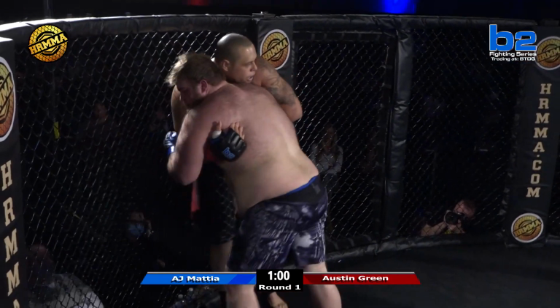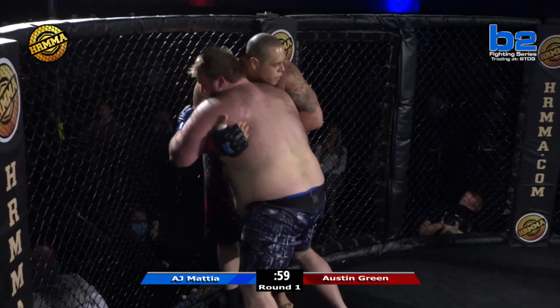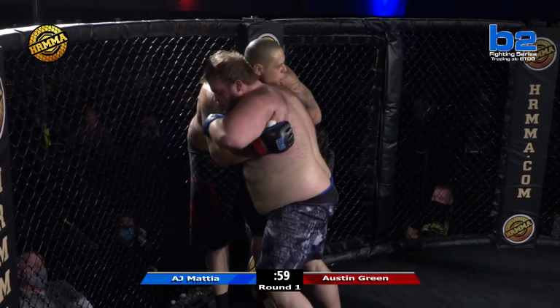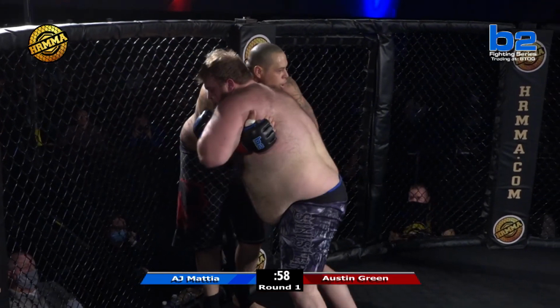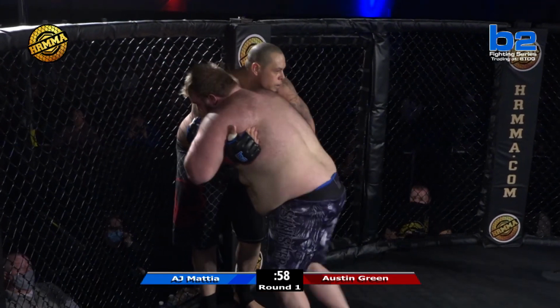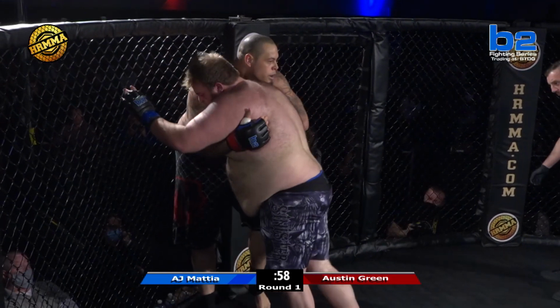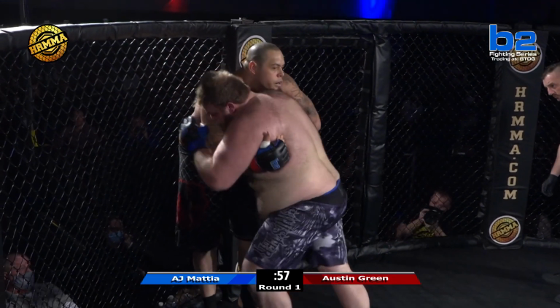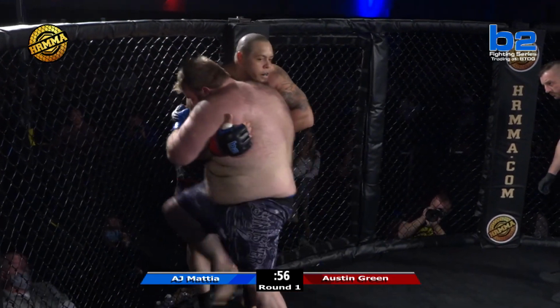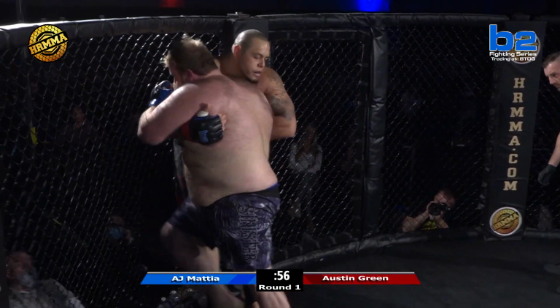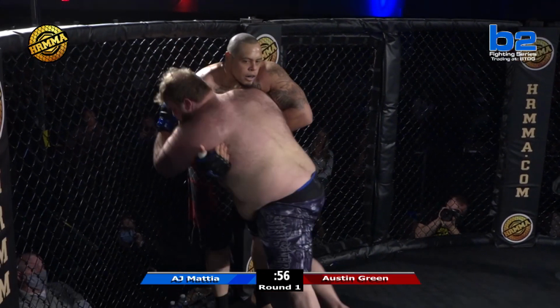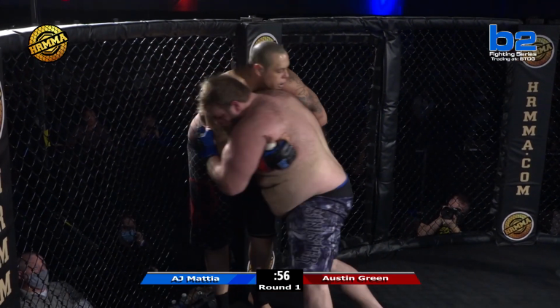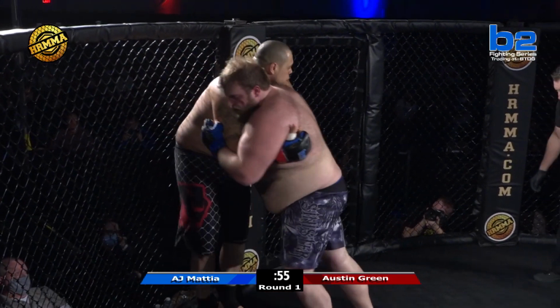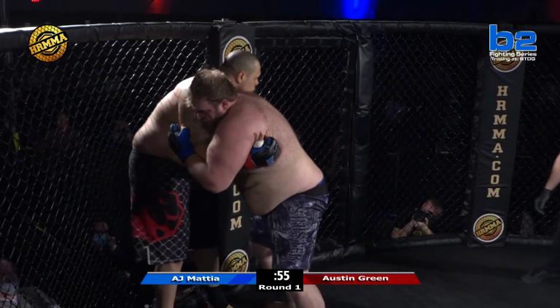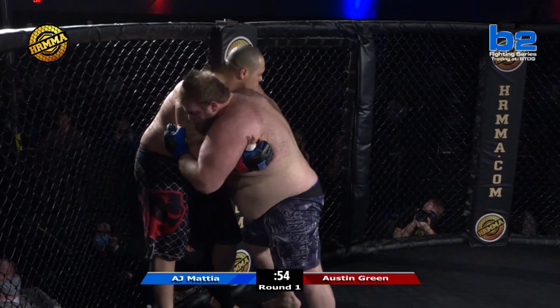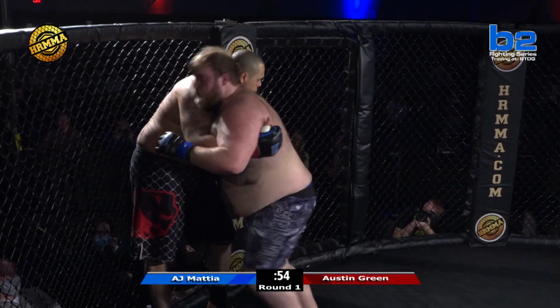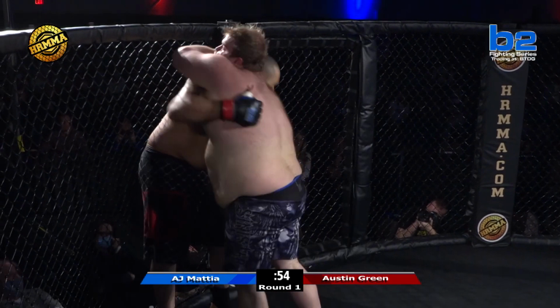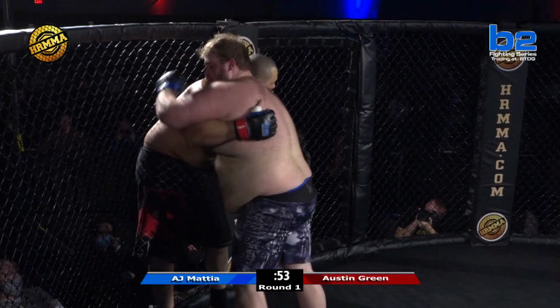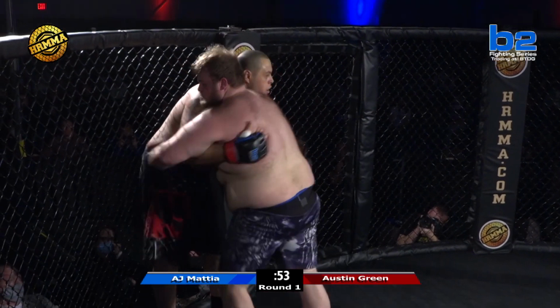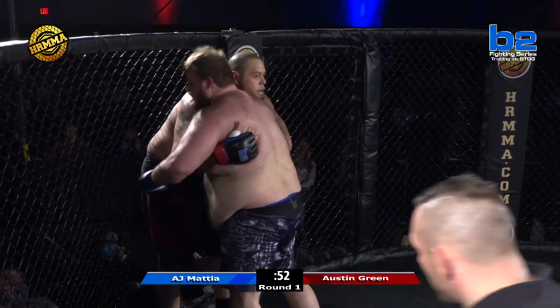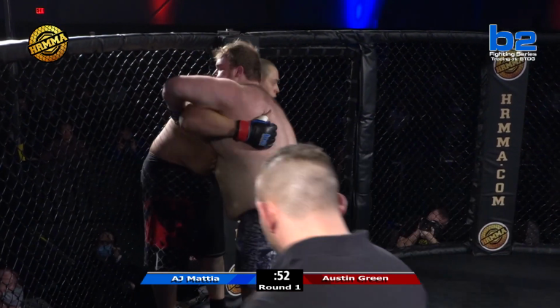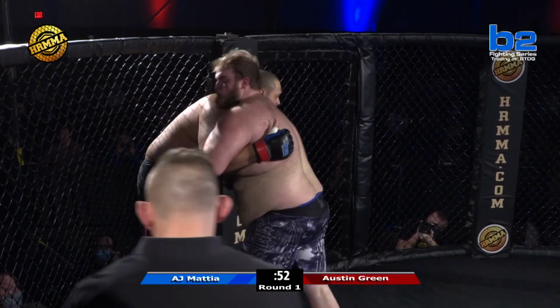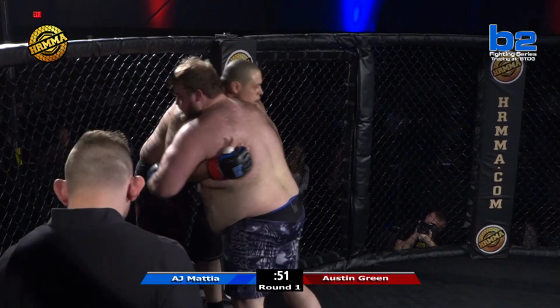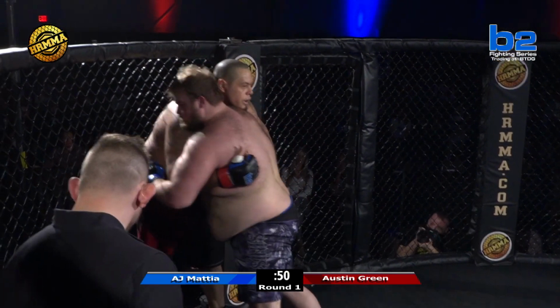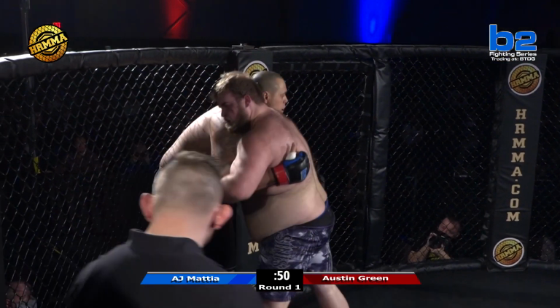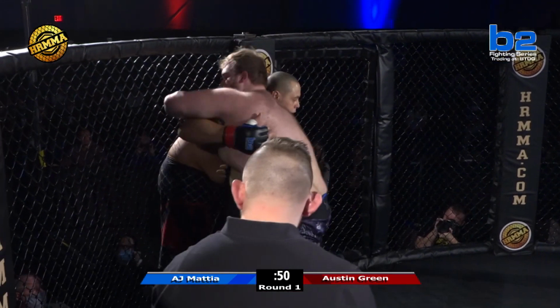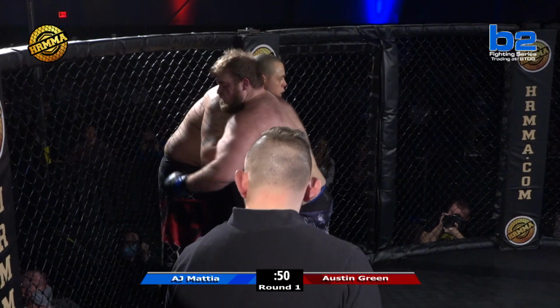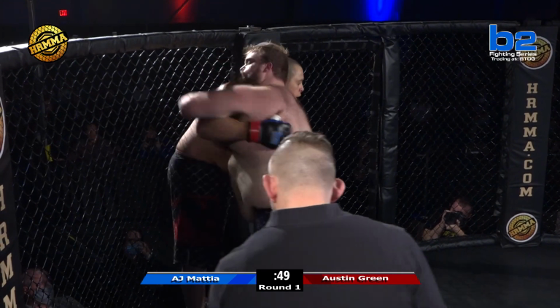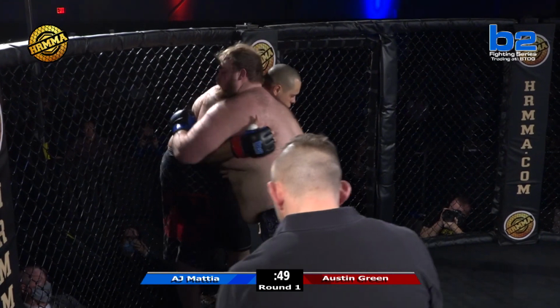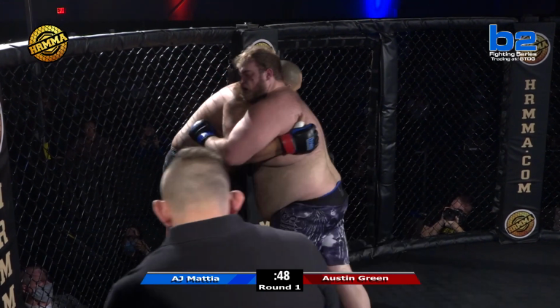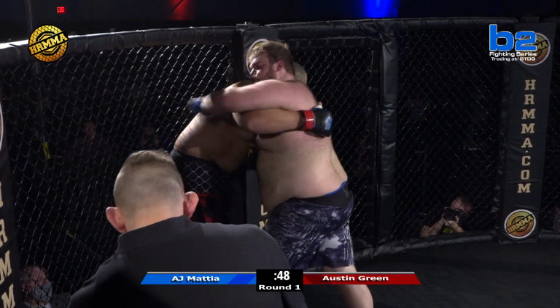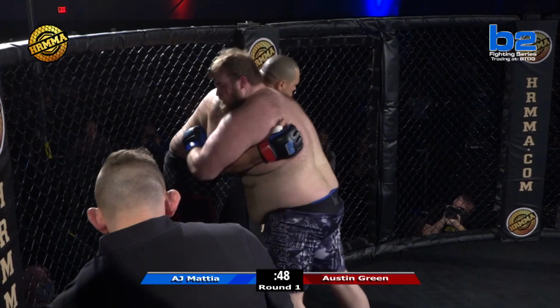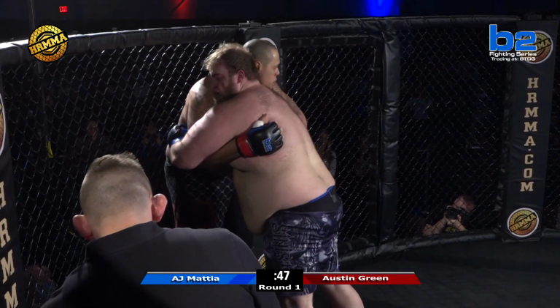Look at that — 300-plus pounds and he just turned him. Austin Green looks pretty calm out there, and we've seen him go three rounds before. For being such a big guy, he's got a pretty good gas tank.